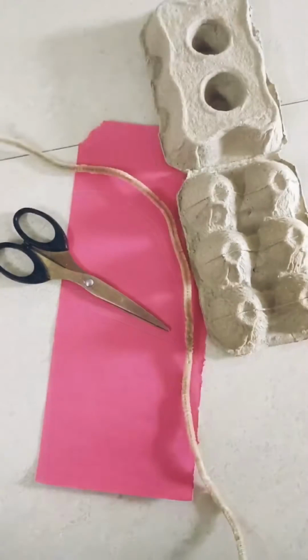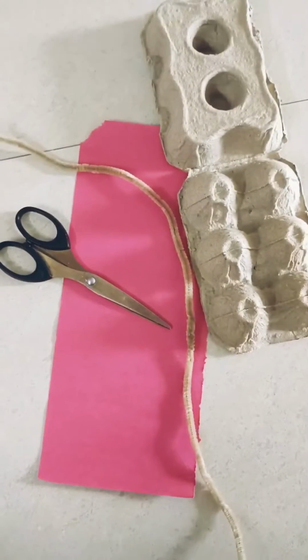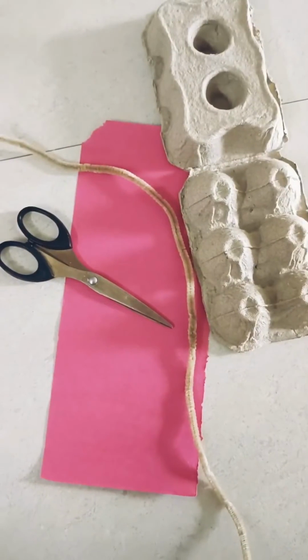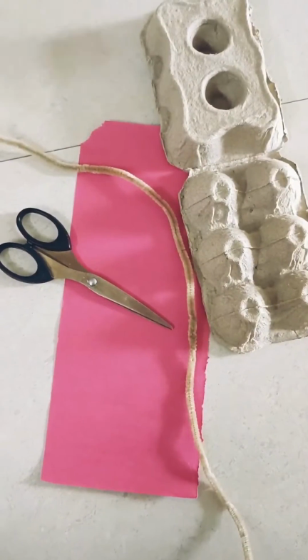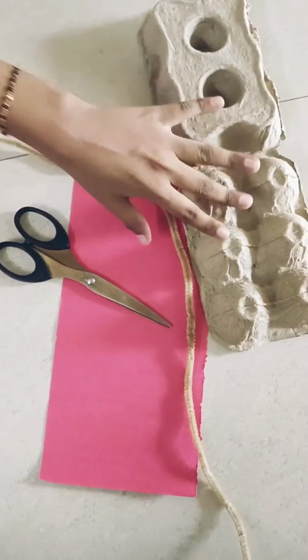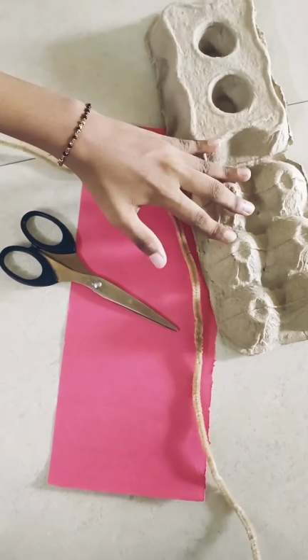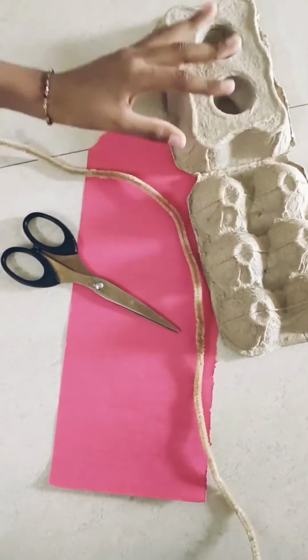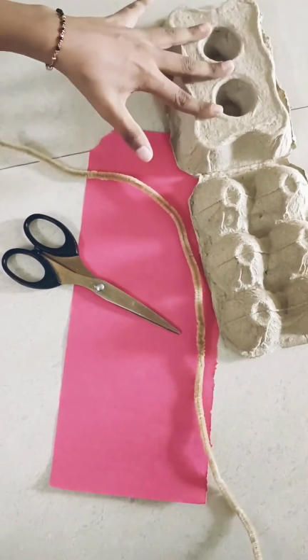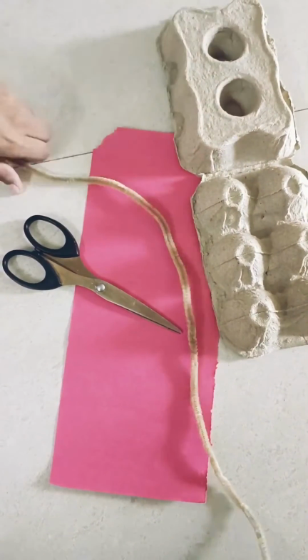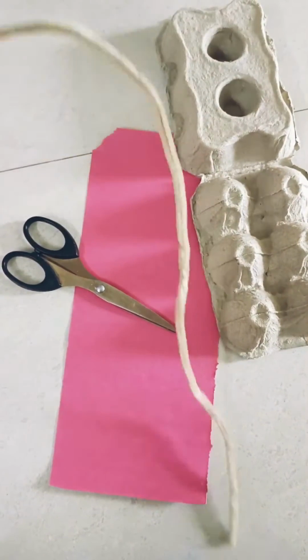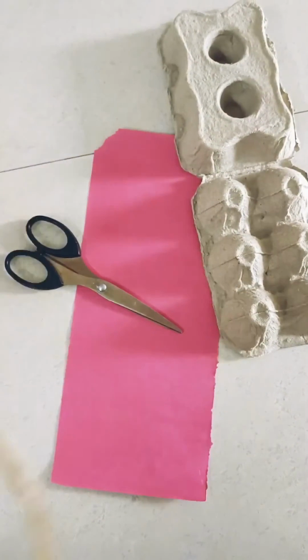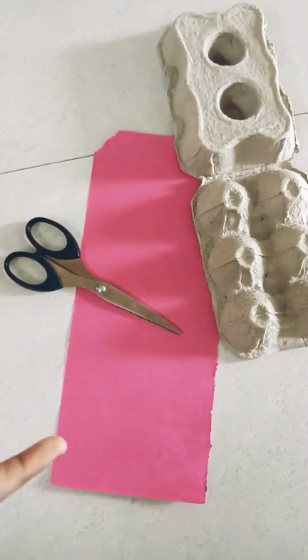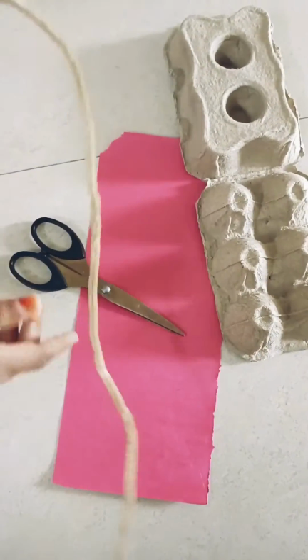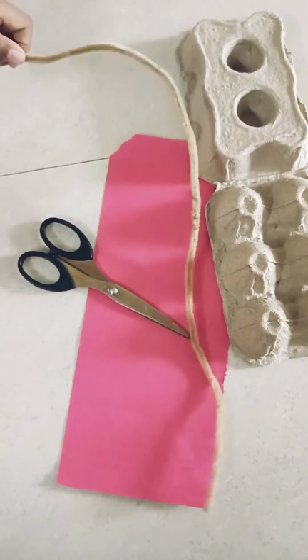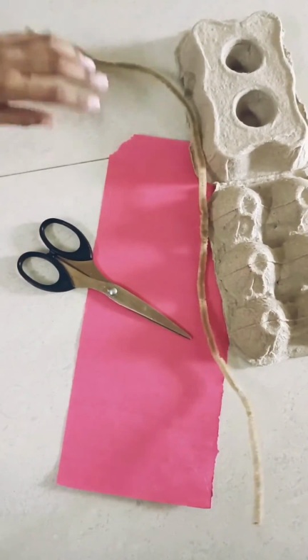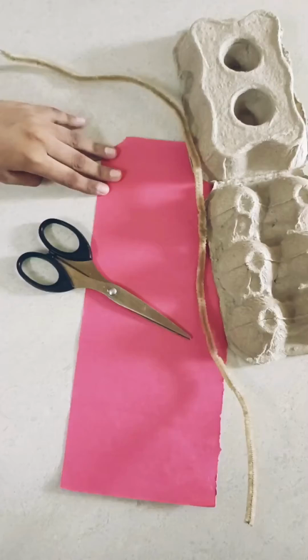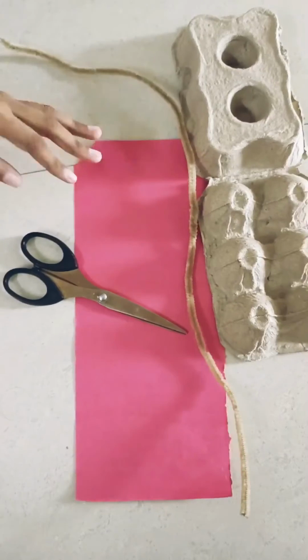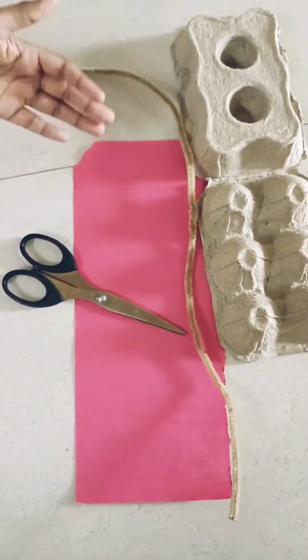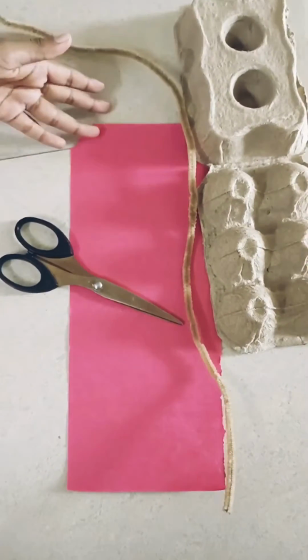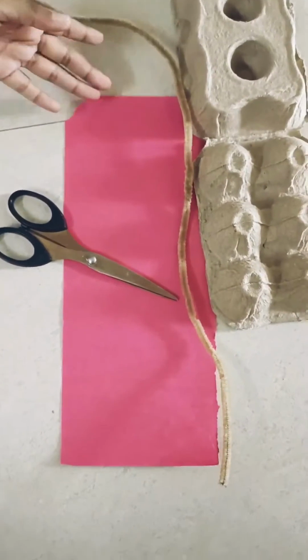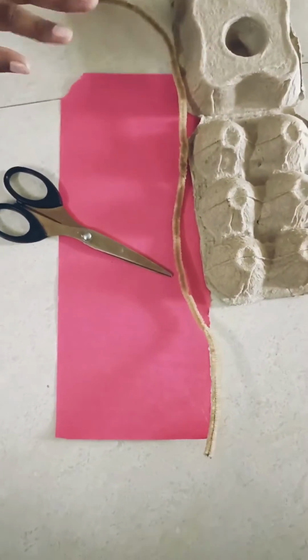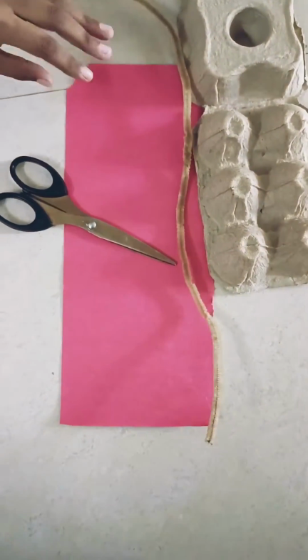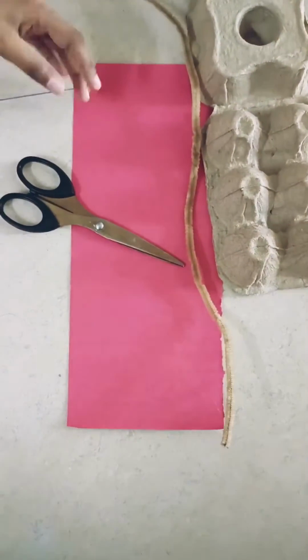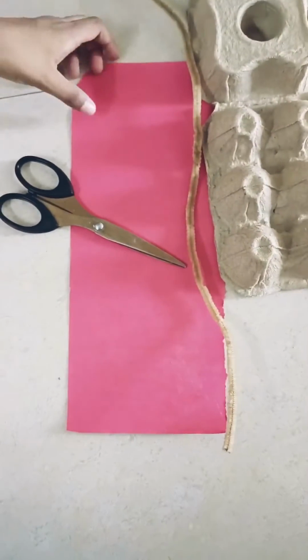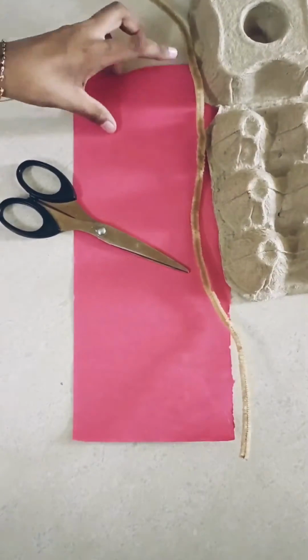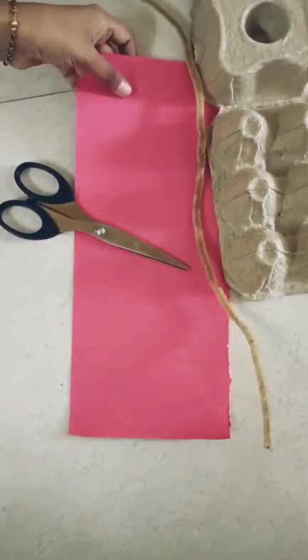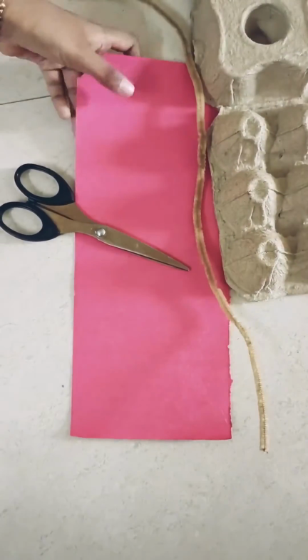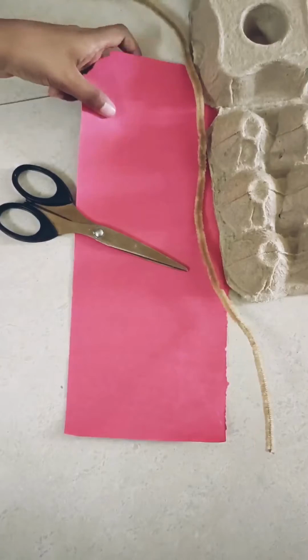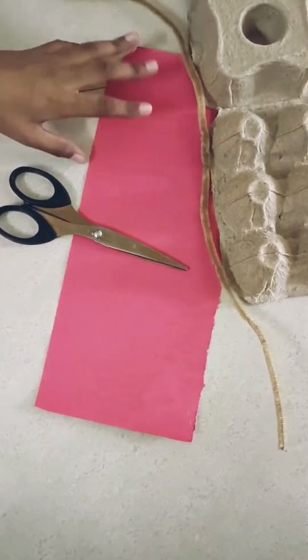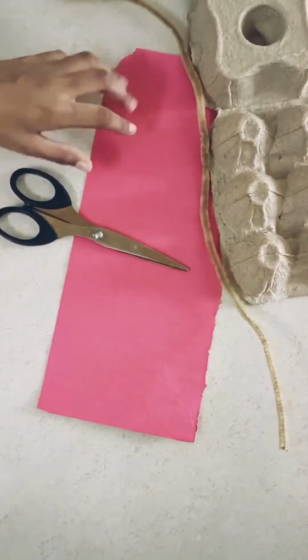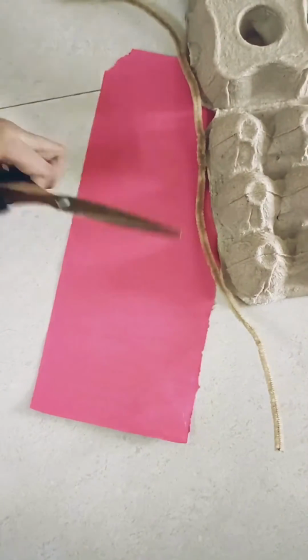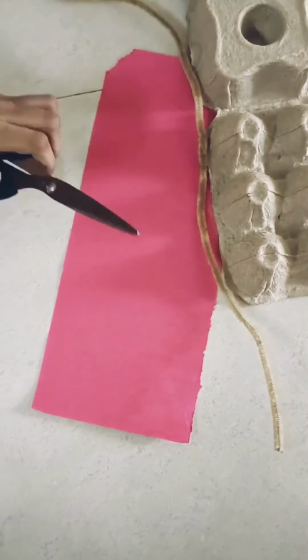Materials required: an egg carton, an empty one, and assorted pipe cleaners. And we can either use a foam sheet, a thick plastic sheet, or the simplest choice, colored paper. And we need scissors.